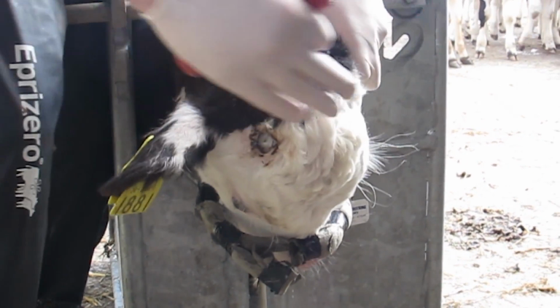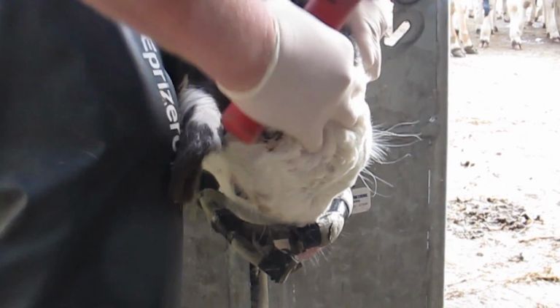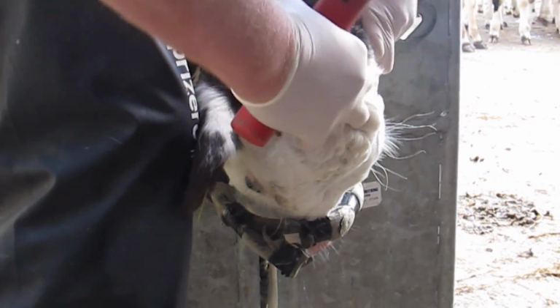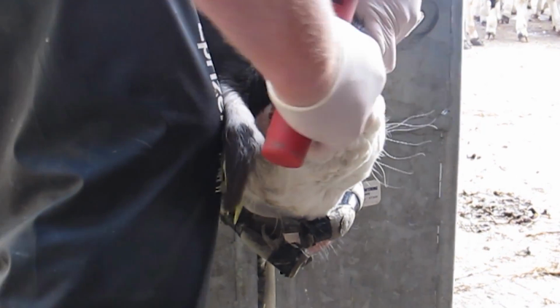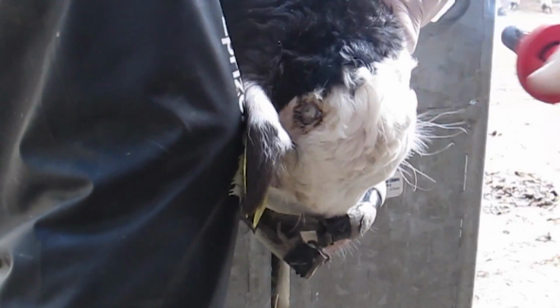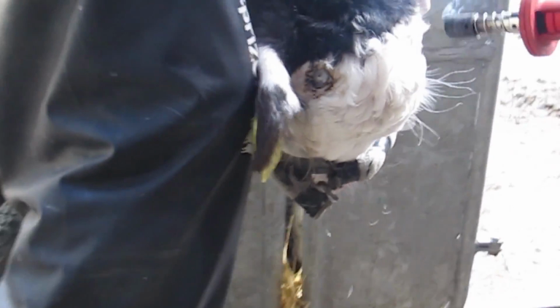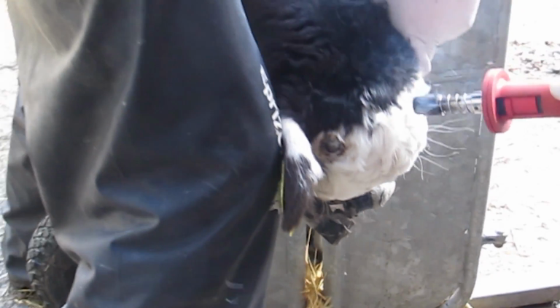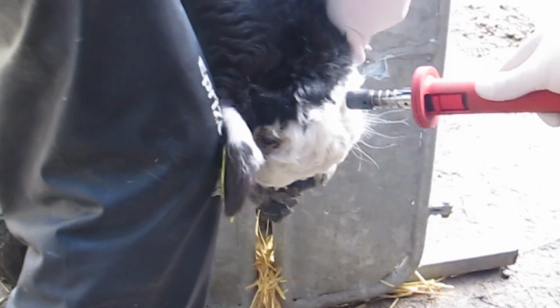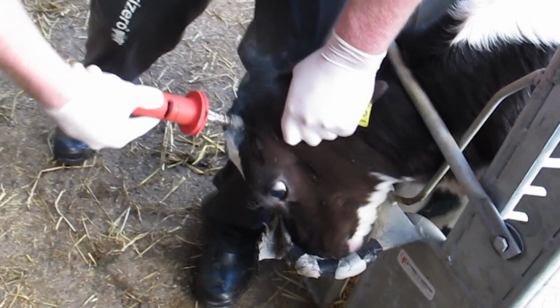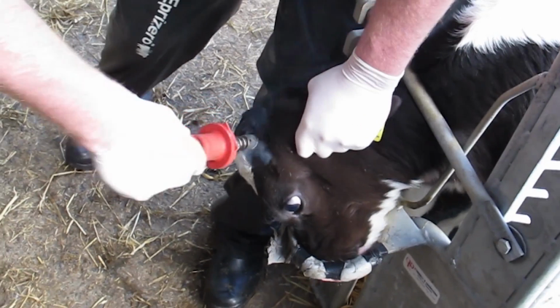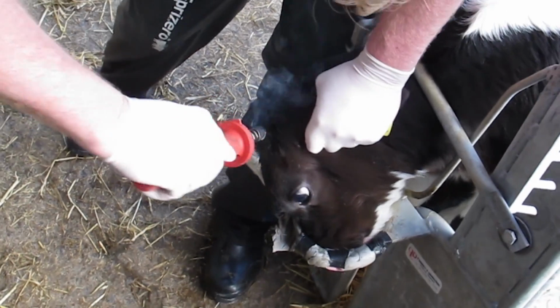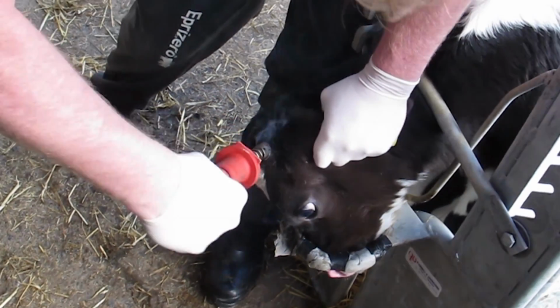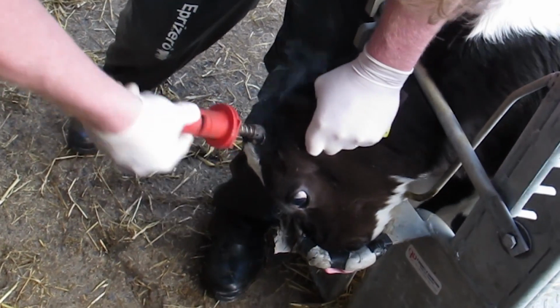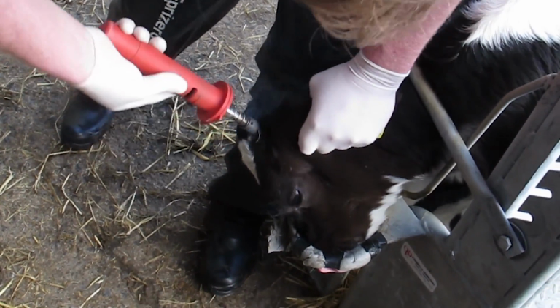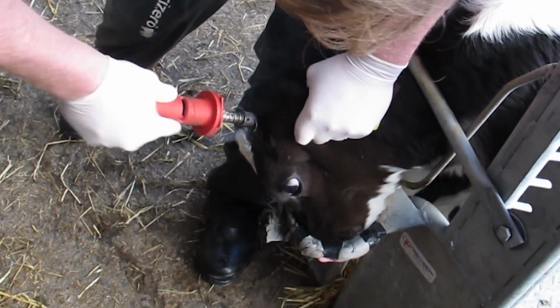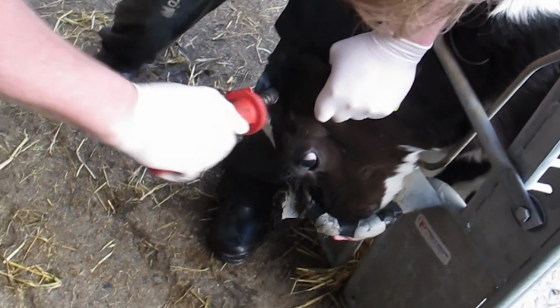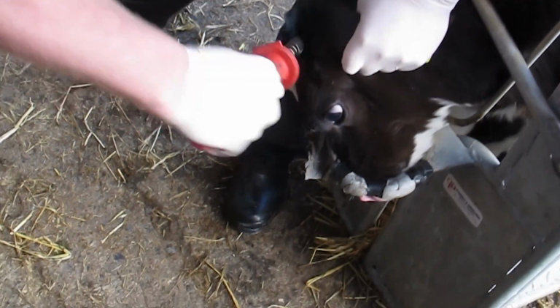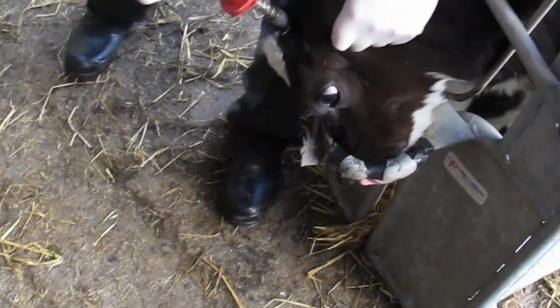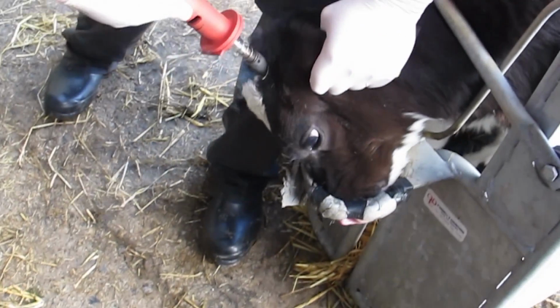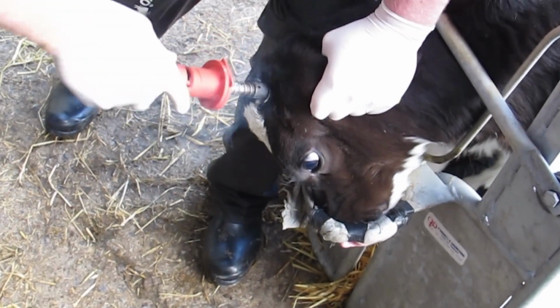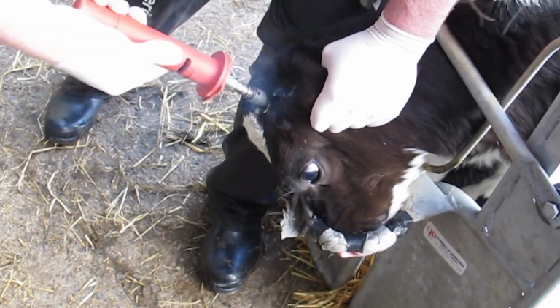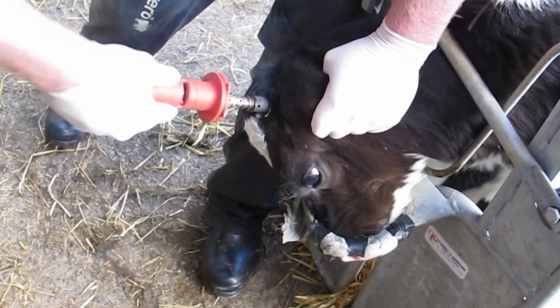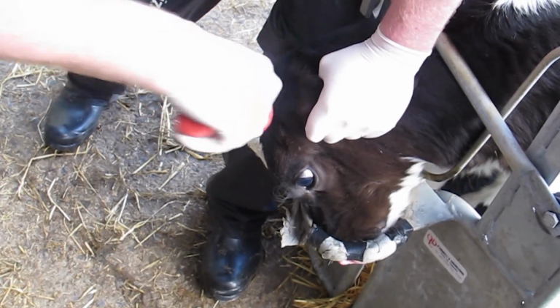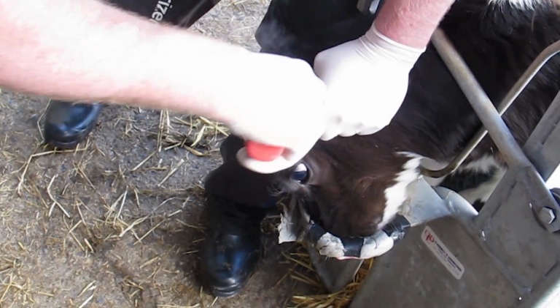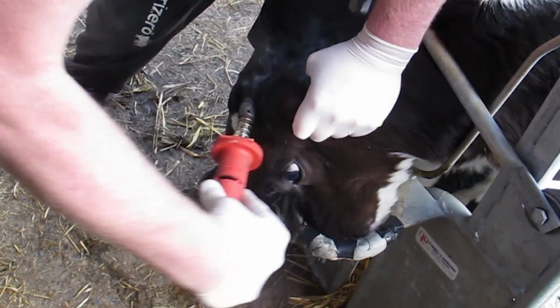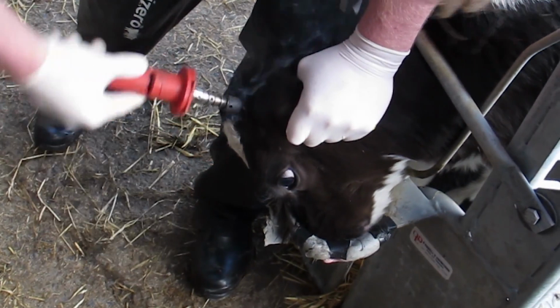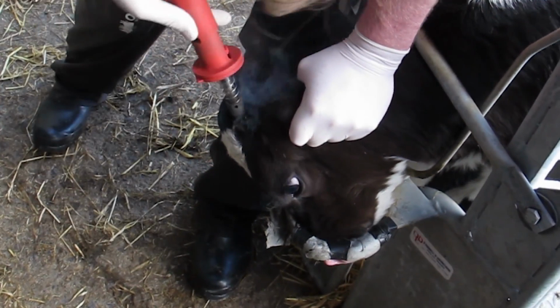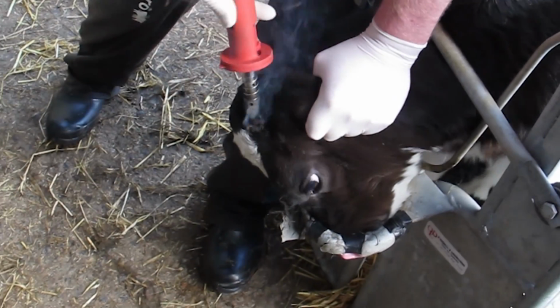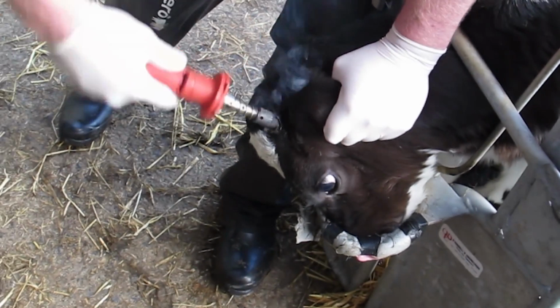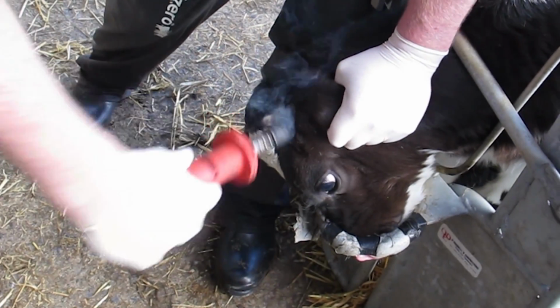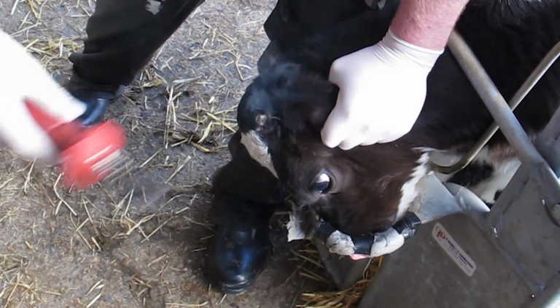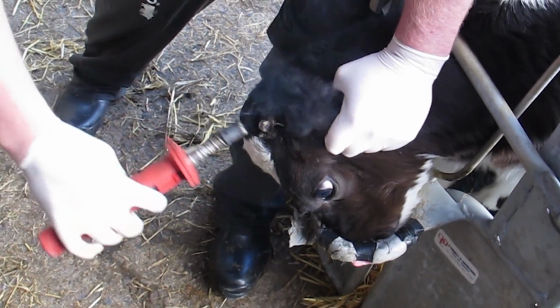The red hot ring is placed over the horn bud and held in place for 10 to 15 seconds. At this point a twisting circular motion can be used to establish a copper ring around the bud.